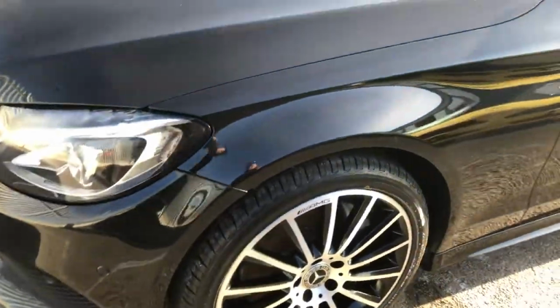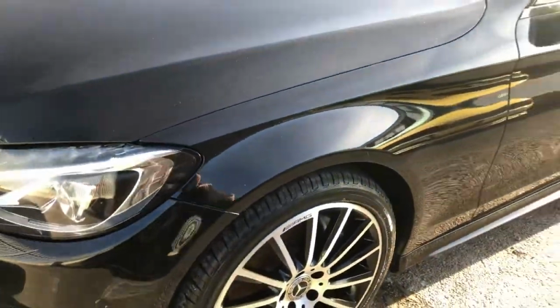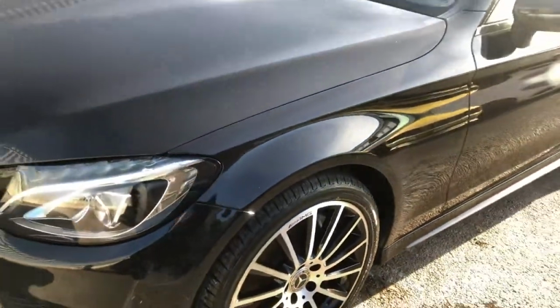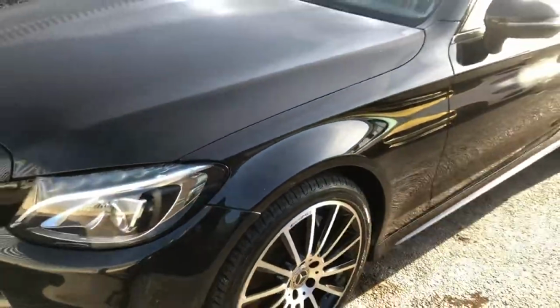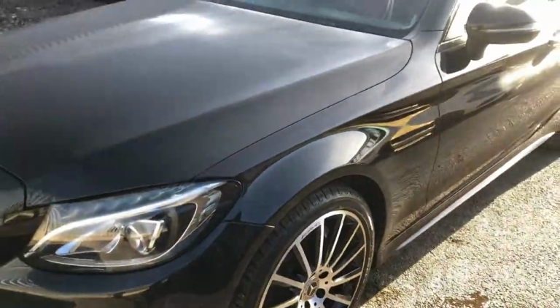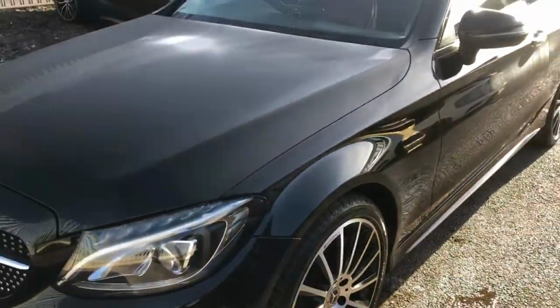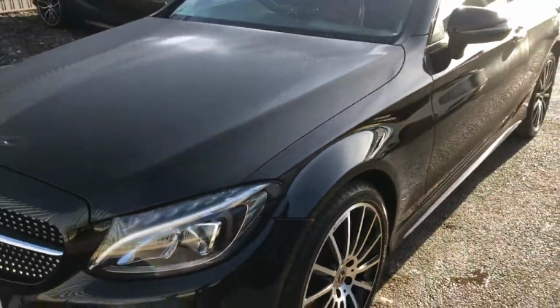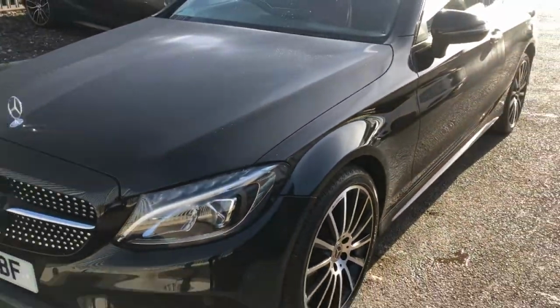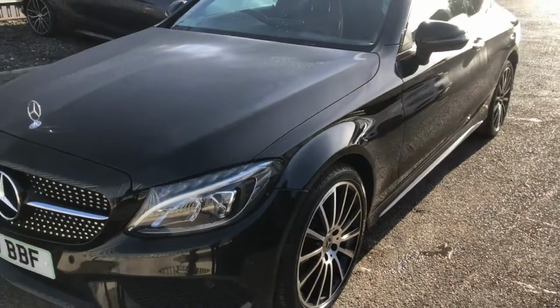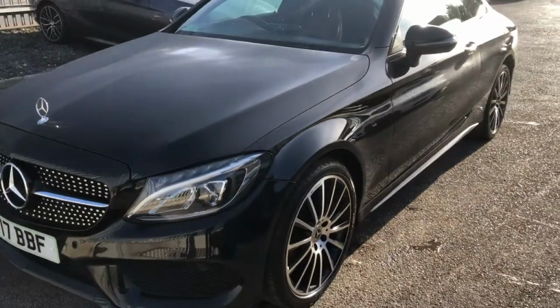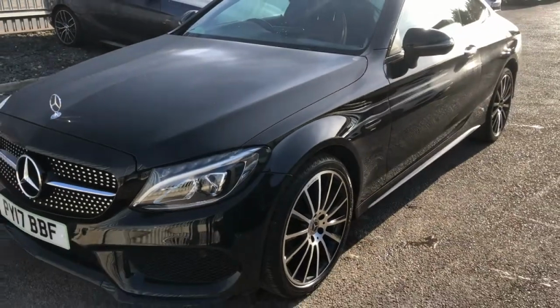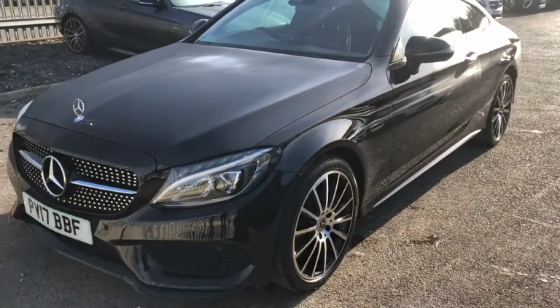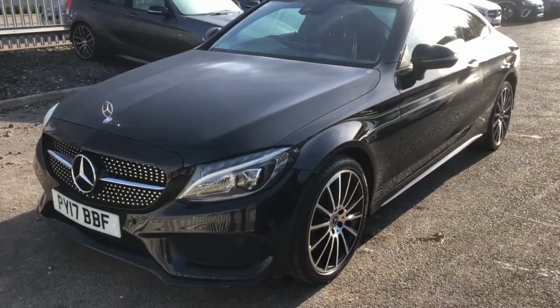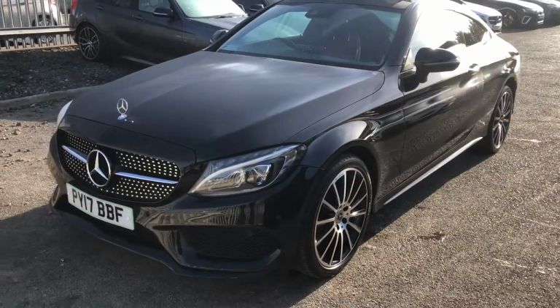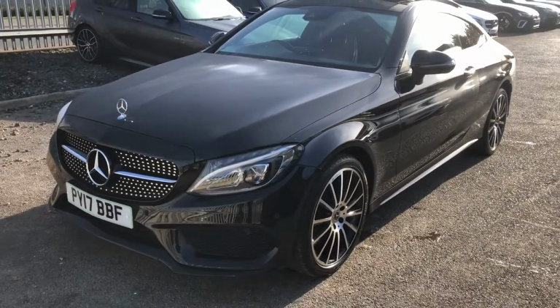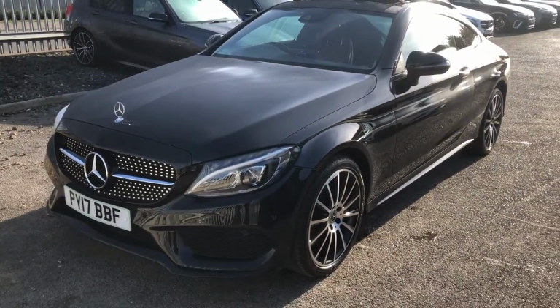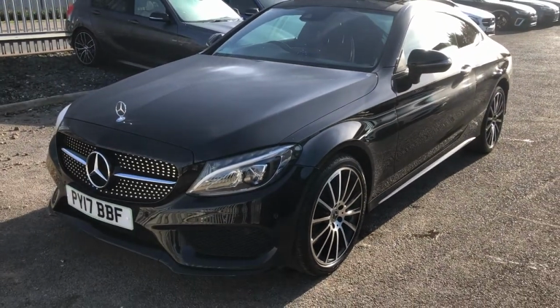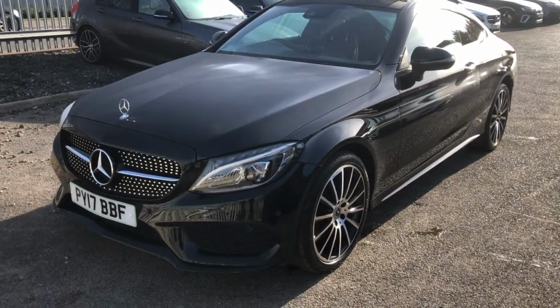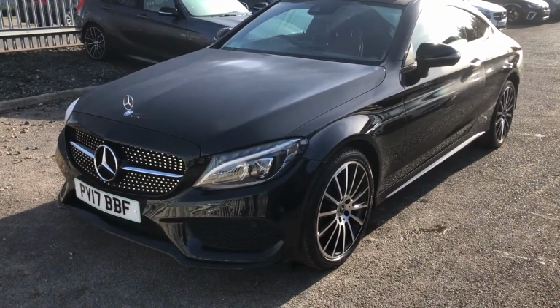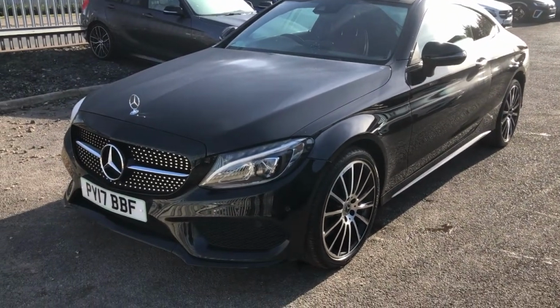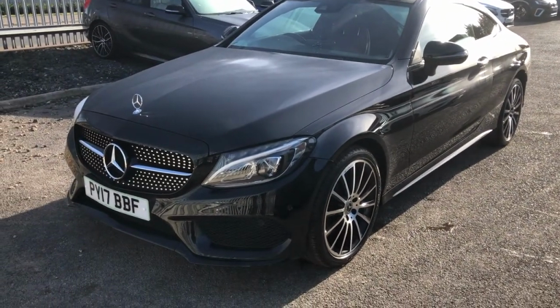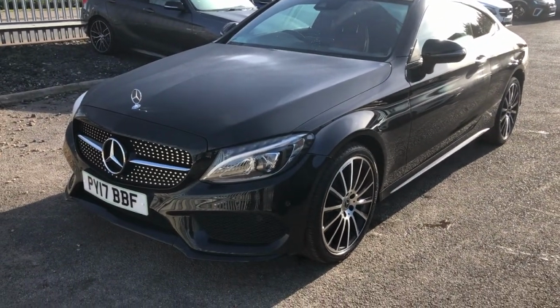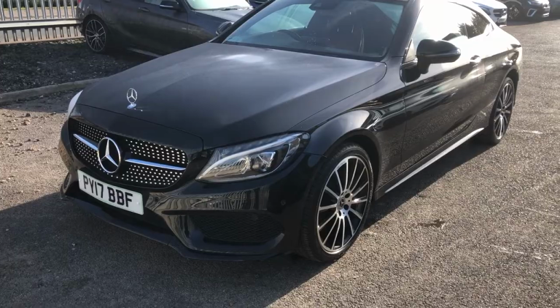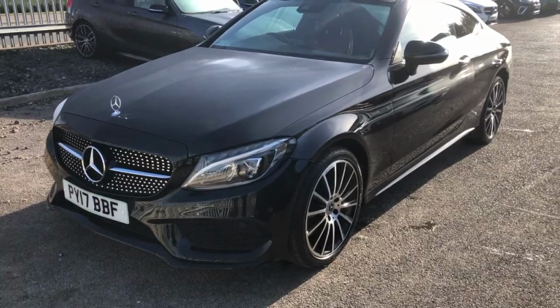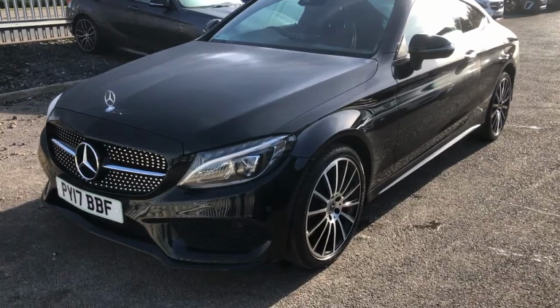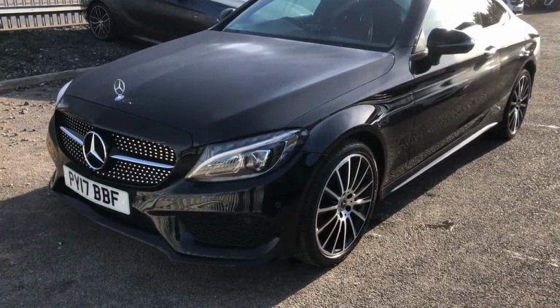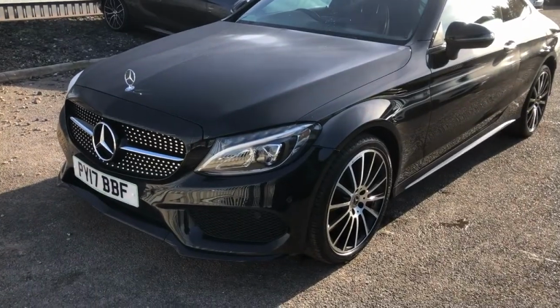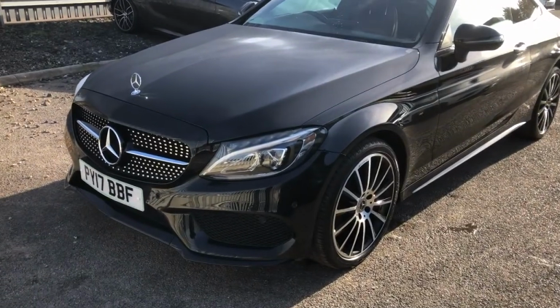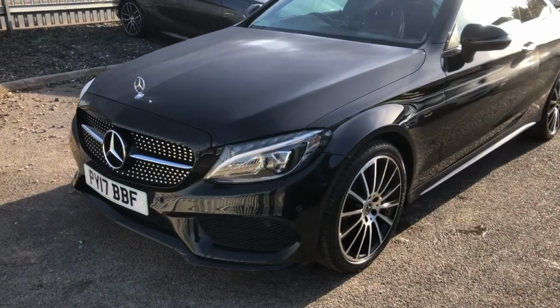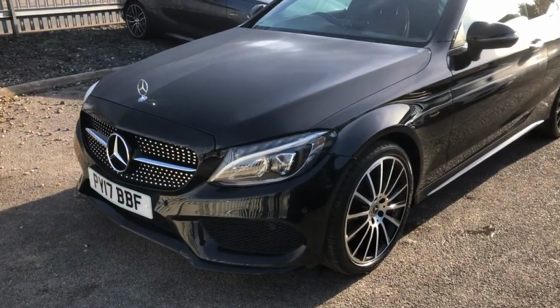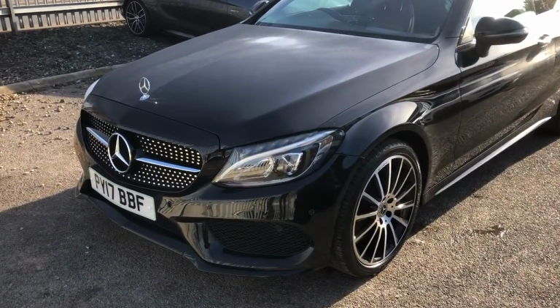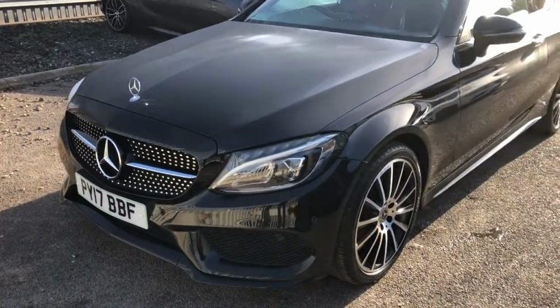Moving across, you've got that deep obsidian black metallic paintwork, which gives it a real crisp flavour to the styling. Against the chrome, that is a gorgeous, gorgeous contrast.